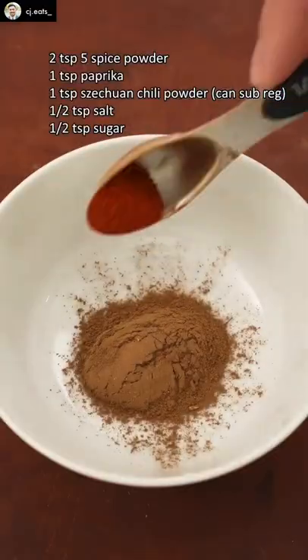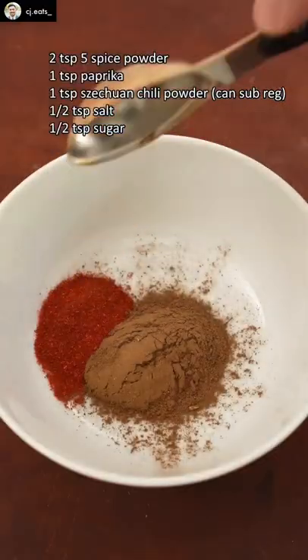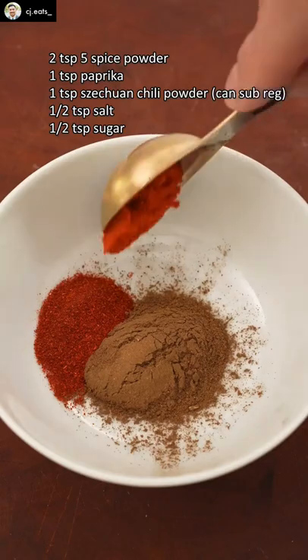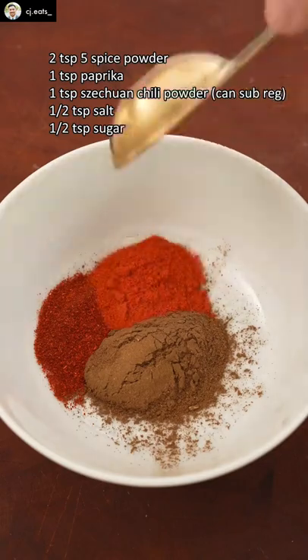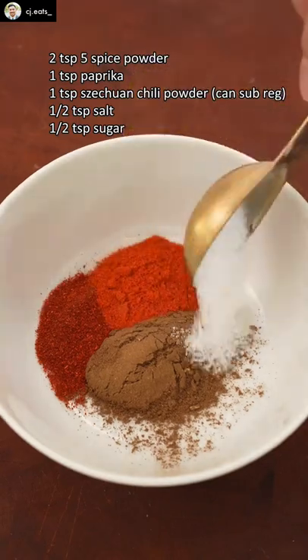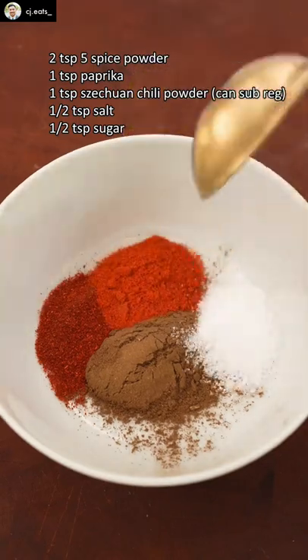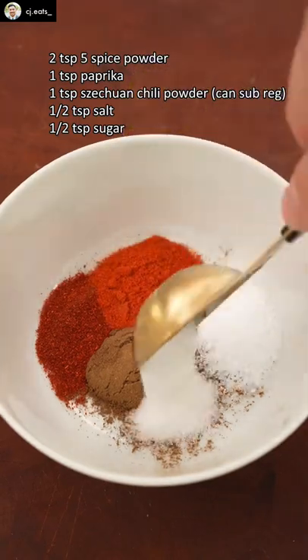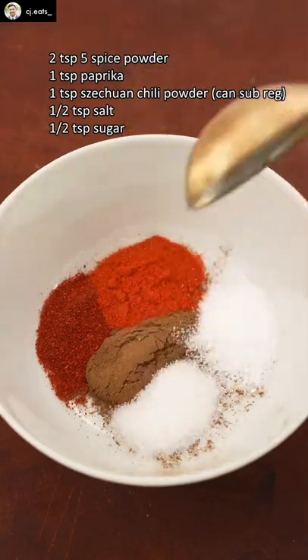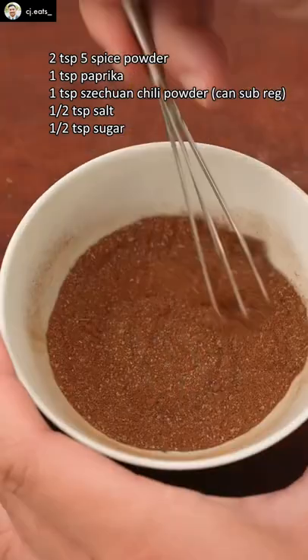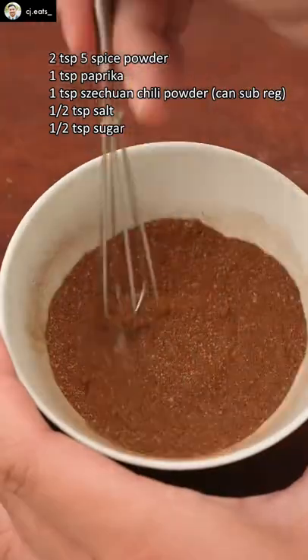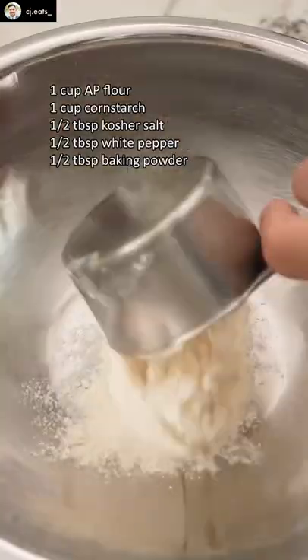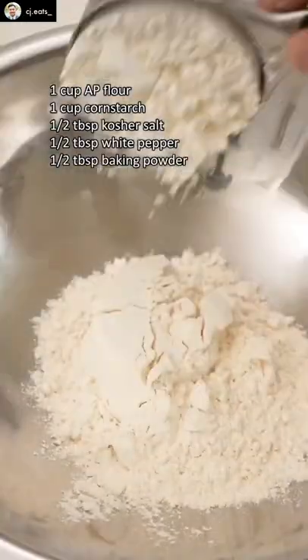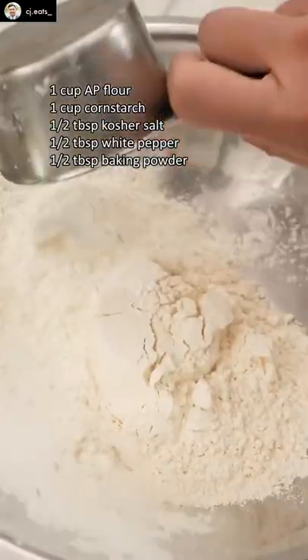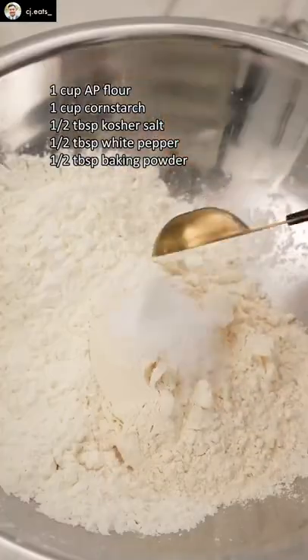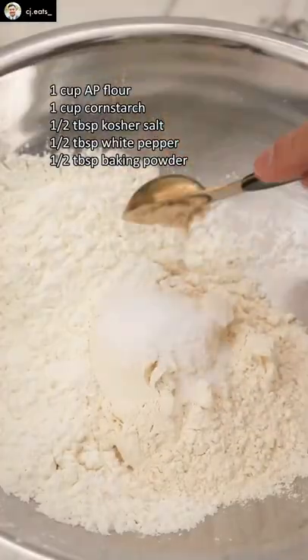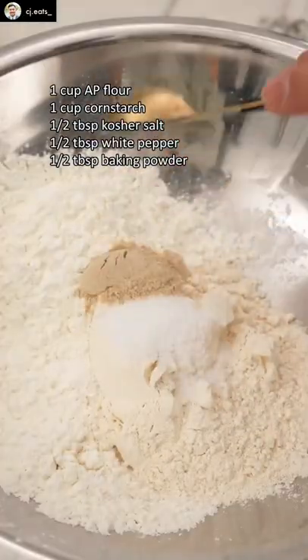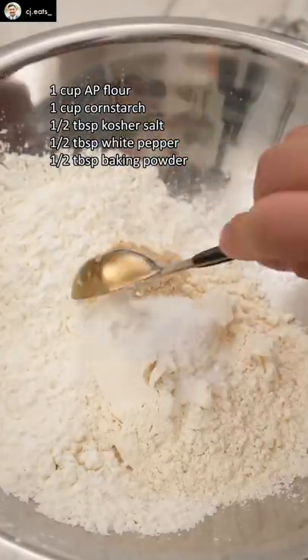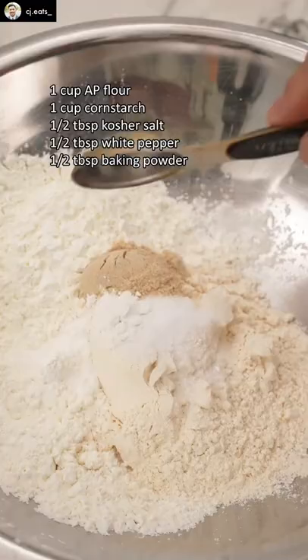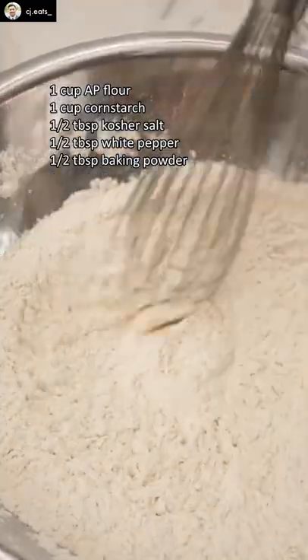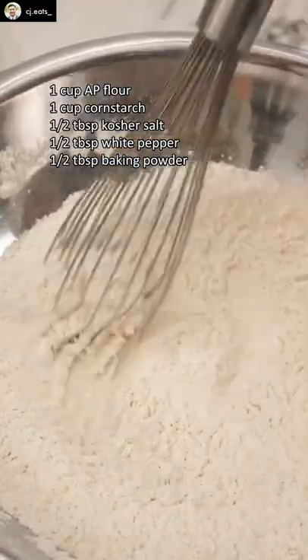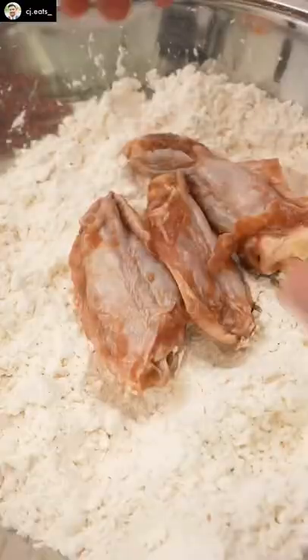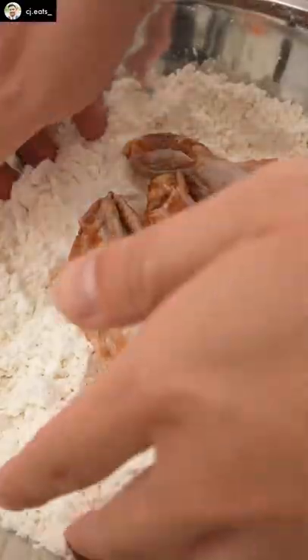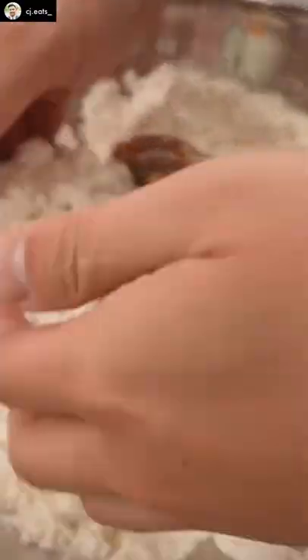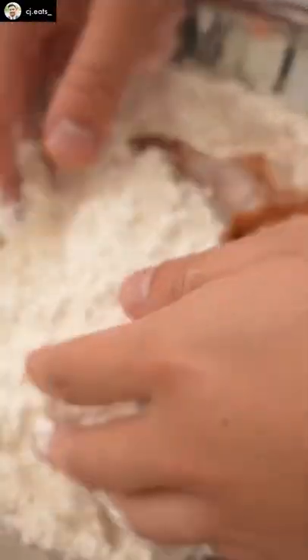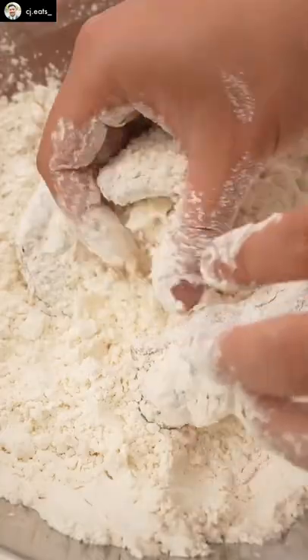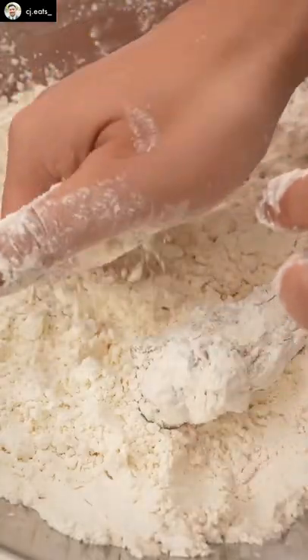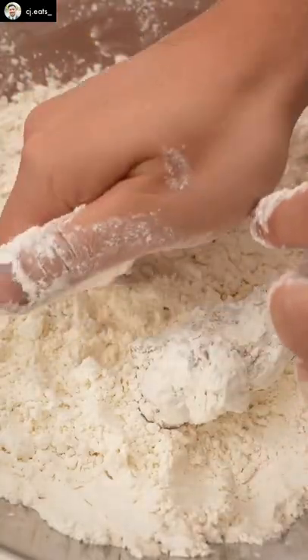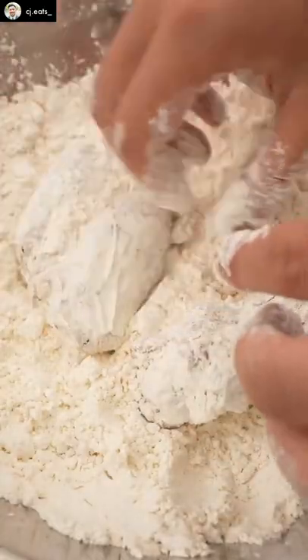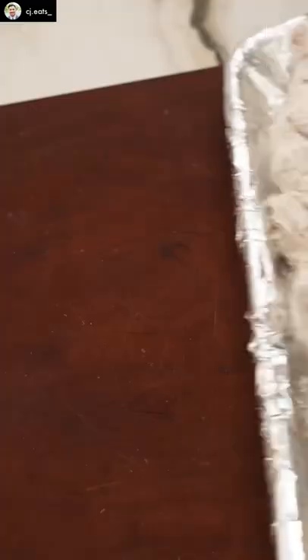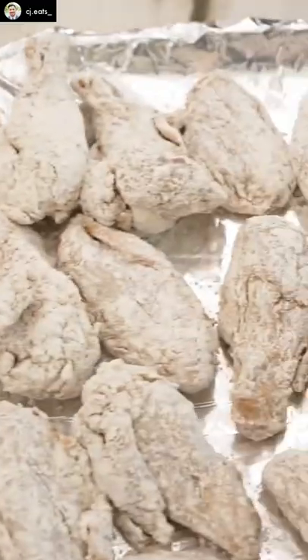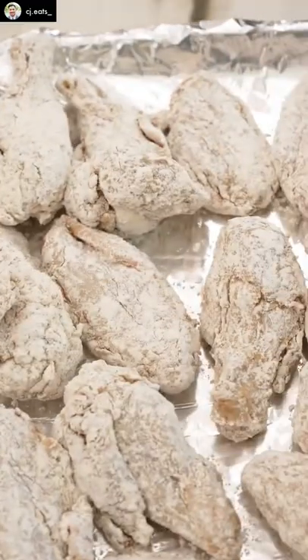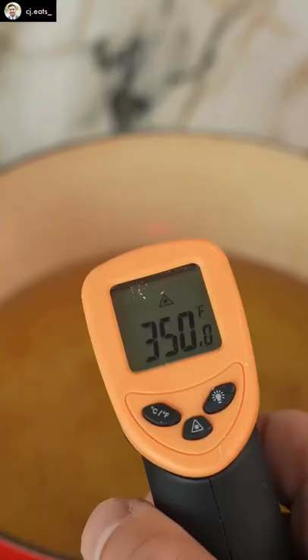While those marinate, mix together five spice powder and the rest of your dried spices and set aside. Next, mix together equal parts flour and cornstarch with salt, white pepper, and baking powder, then dredge your wings well and let them rest while you heat your oil to 350.